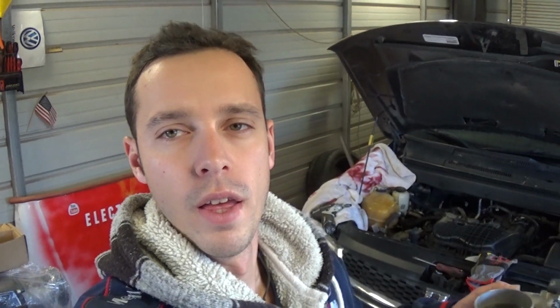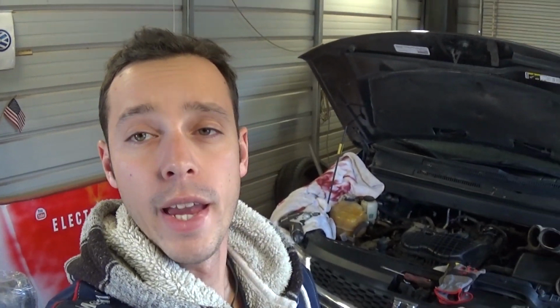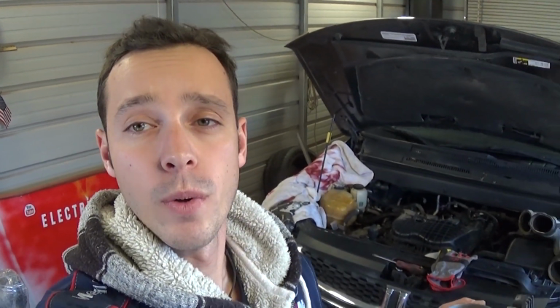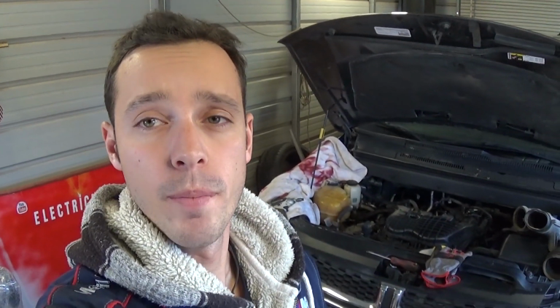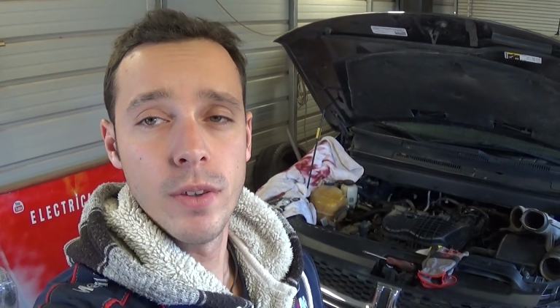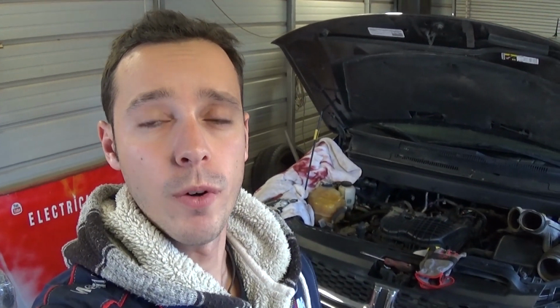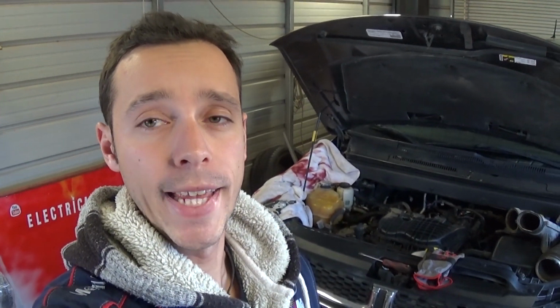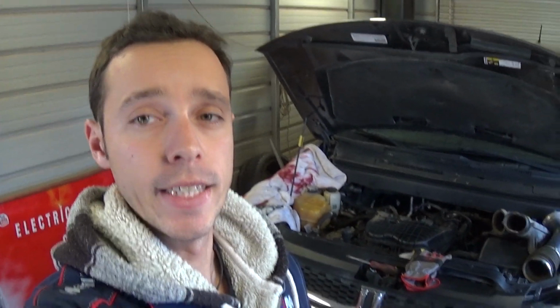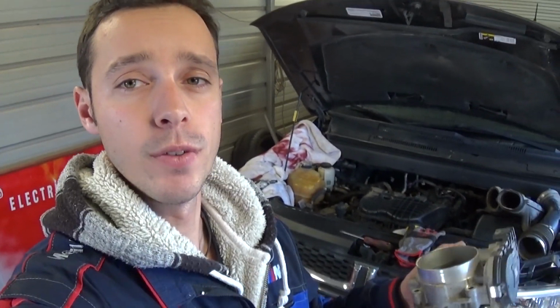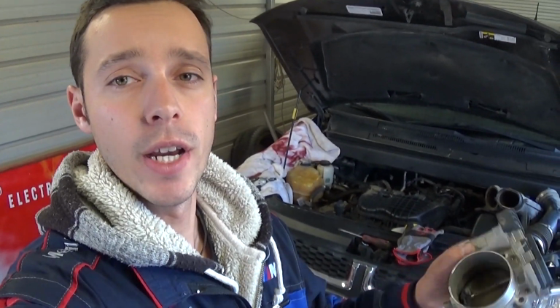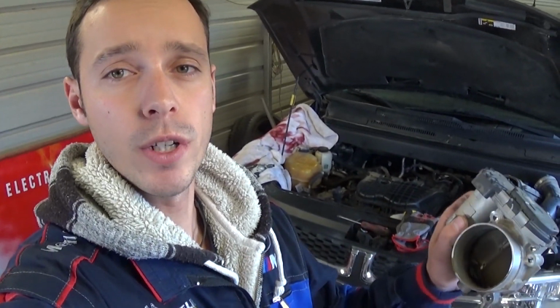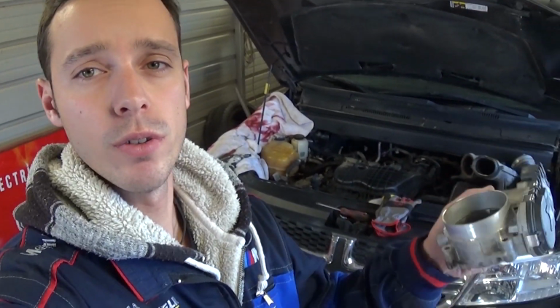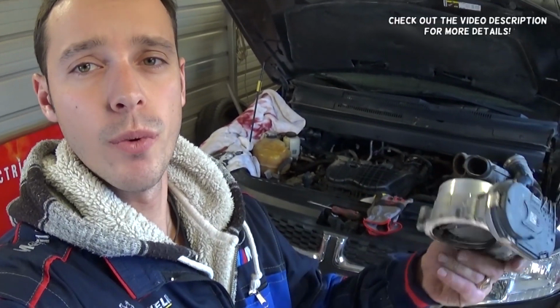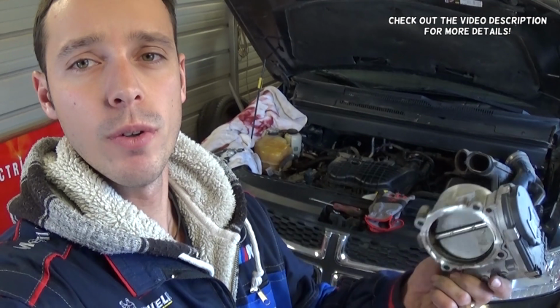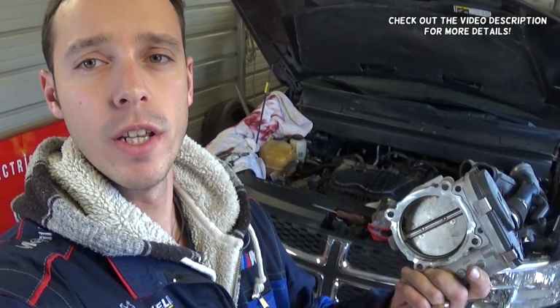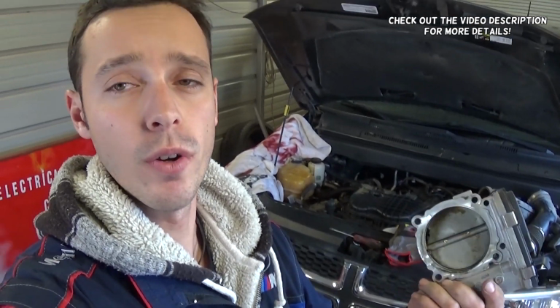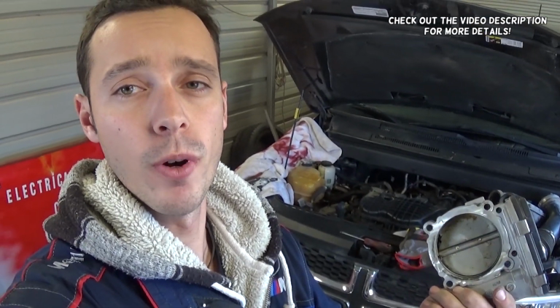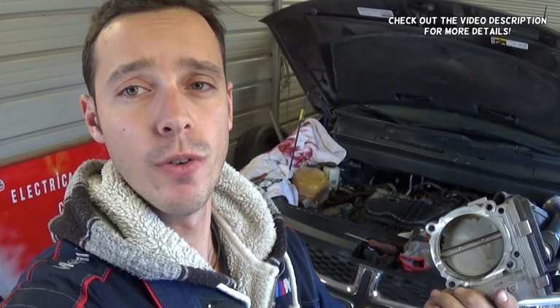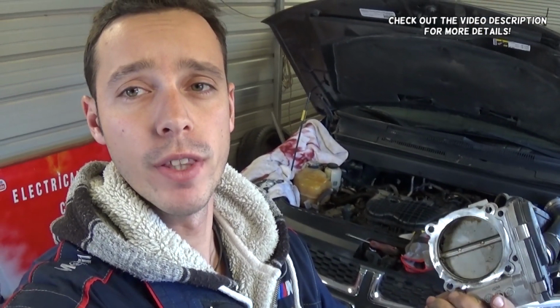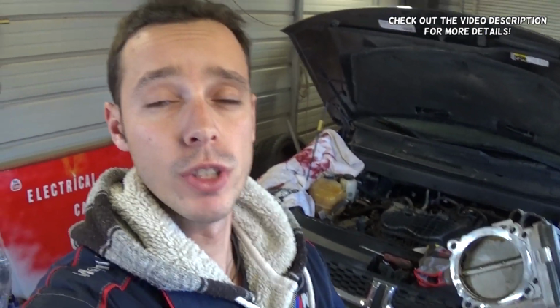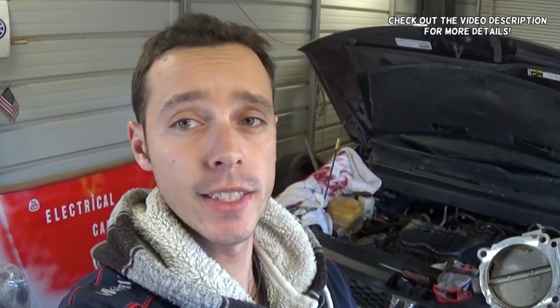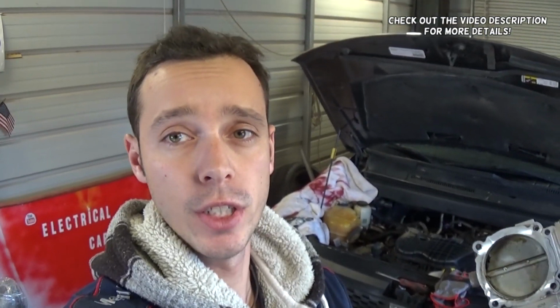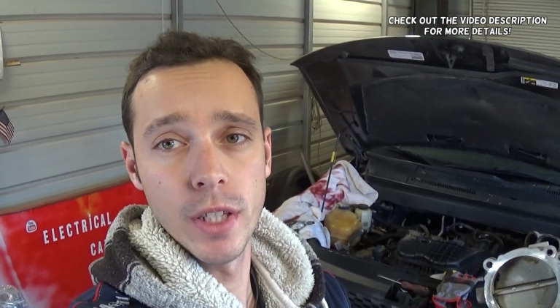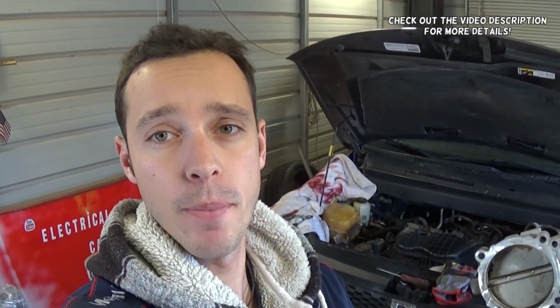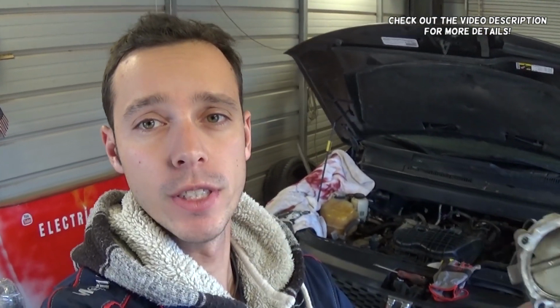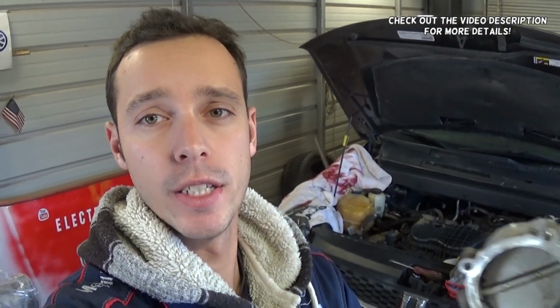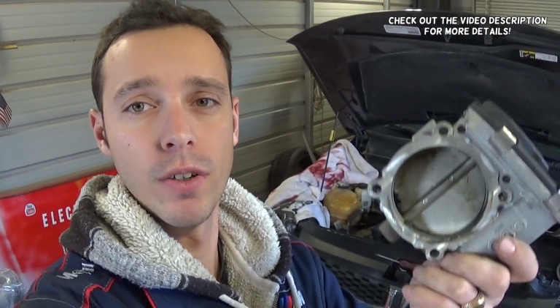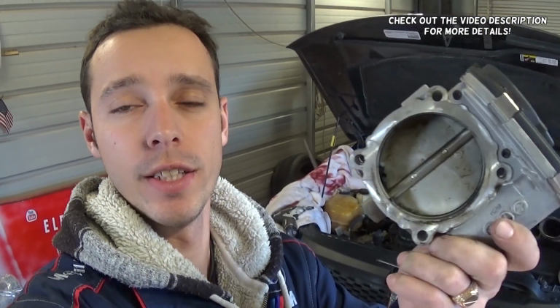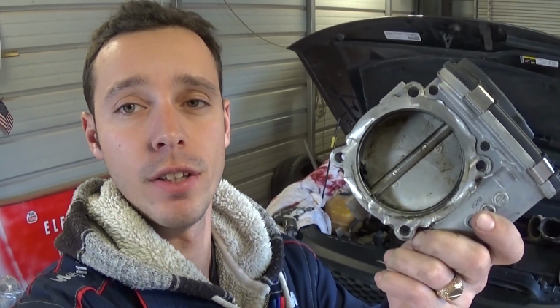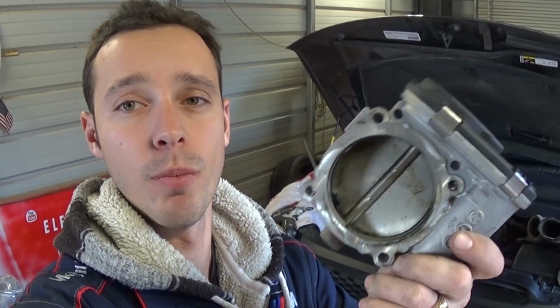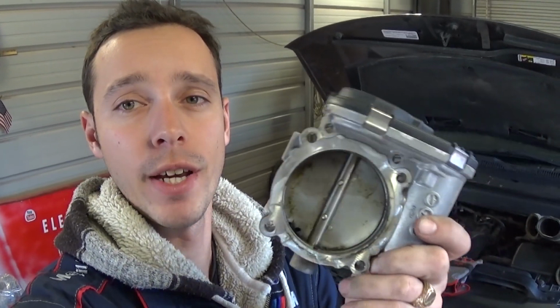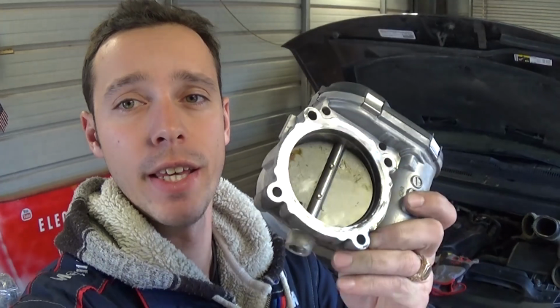Hey guys, welcome back to World Mechanics. In today's video, we're going to show you how to clean the throttle body if you have a Dodge, Chrysler, or Jeep with a 3.6 engine. This is the throttle body right here.